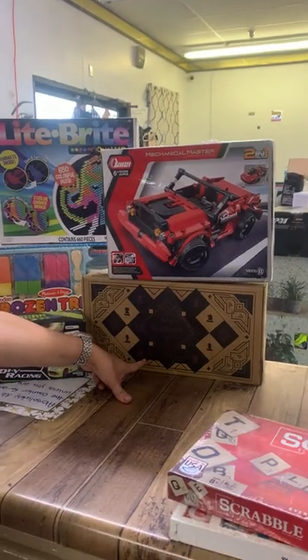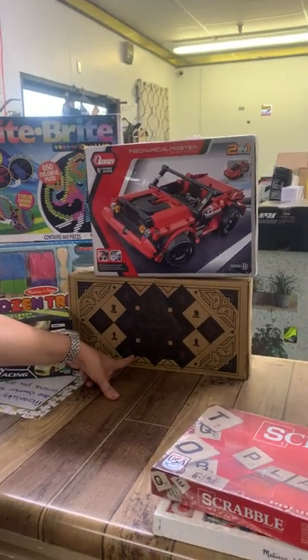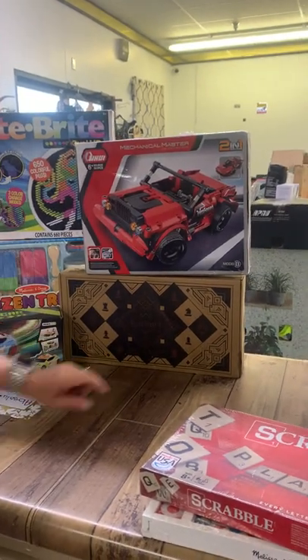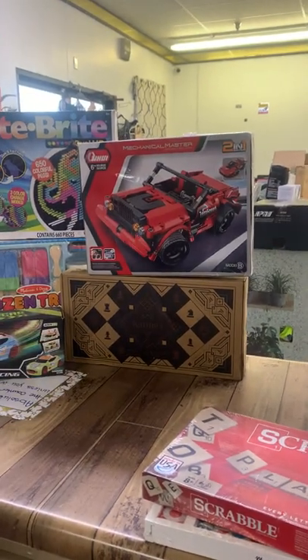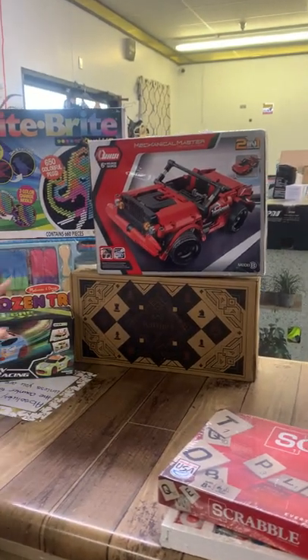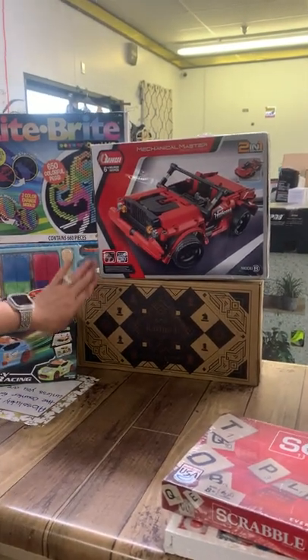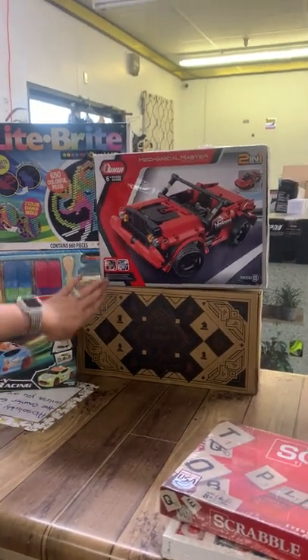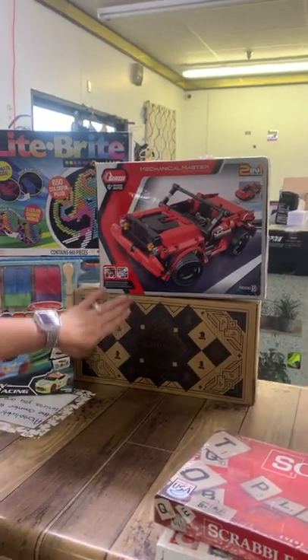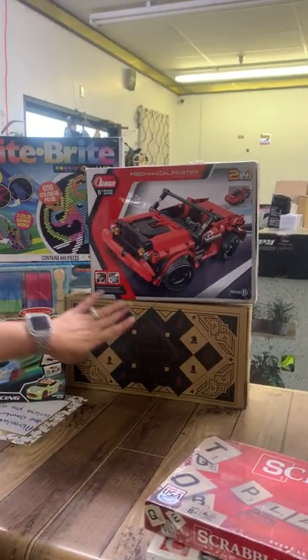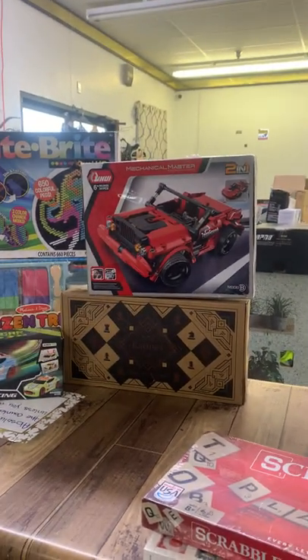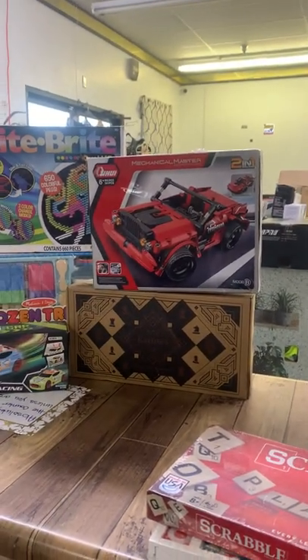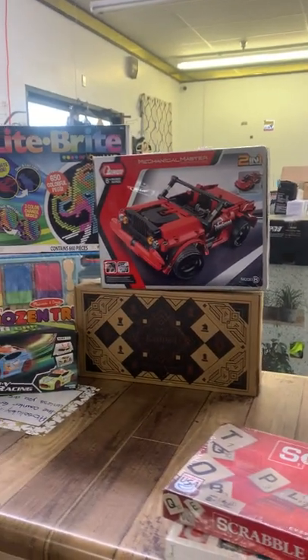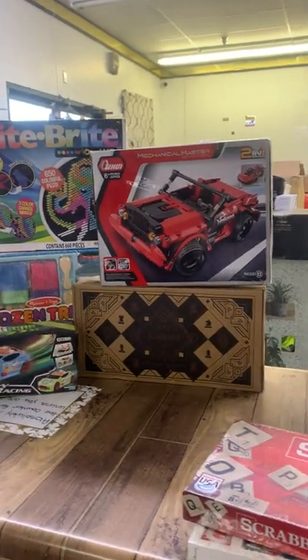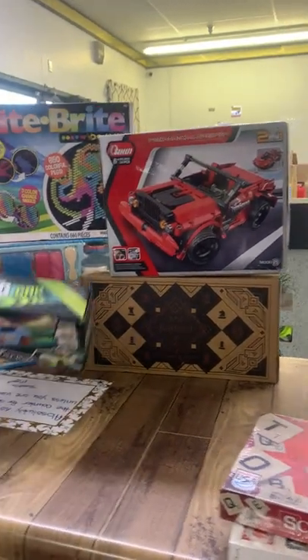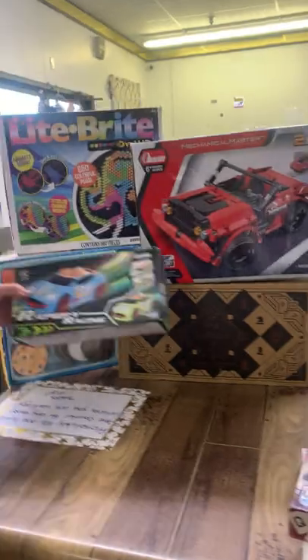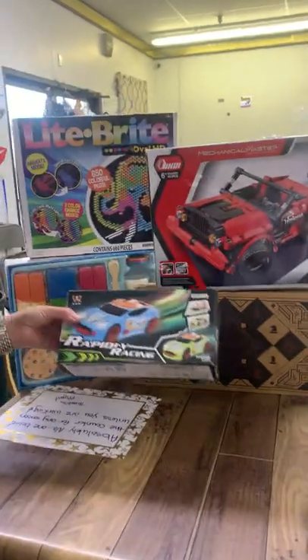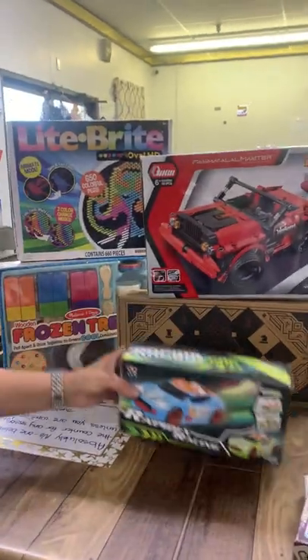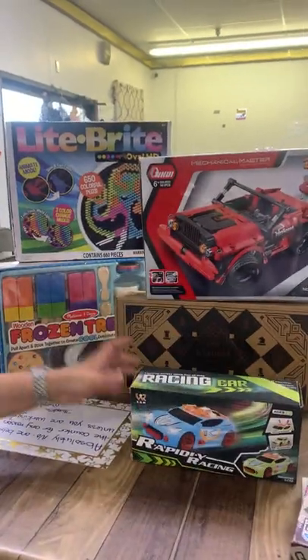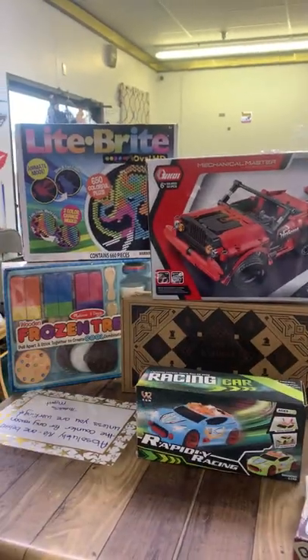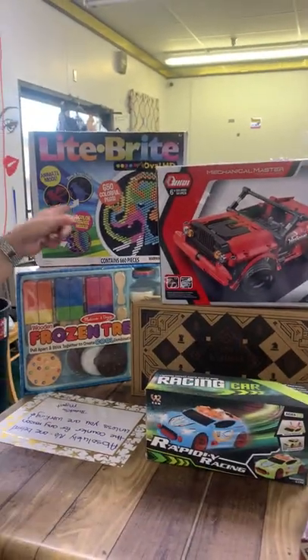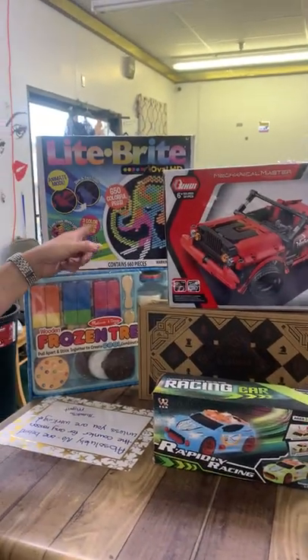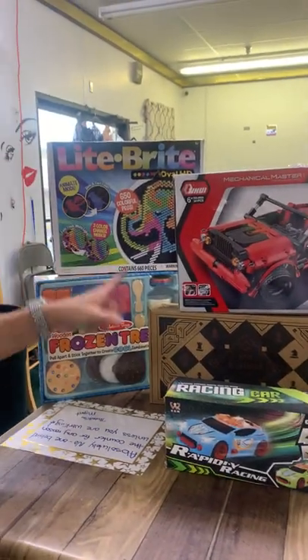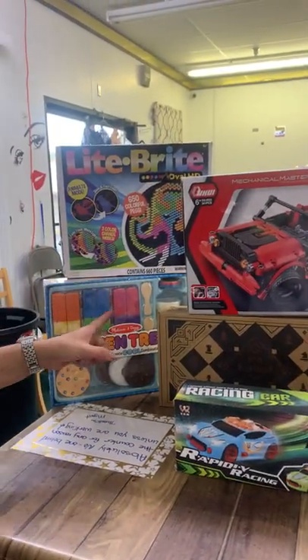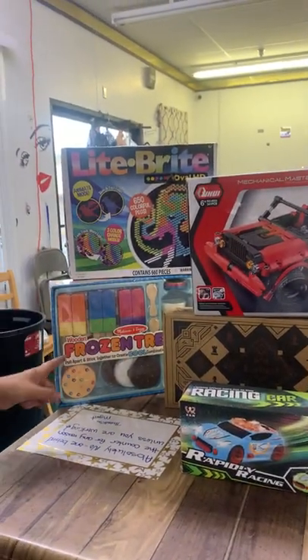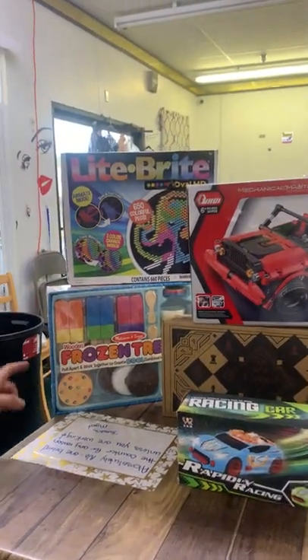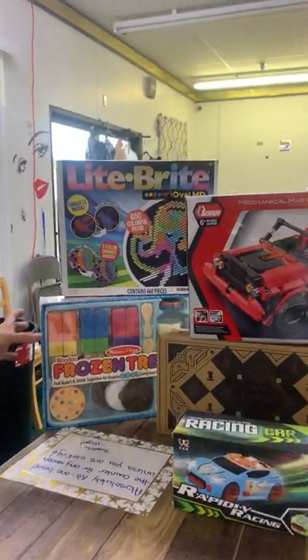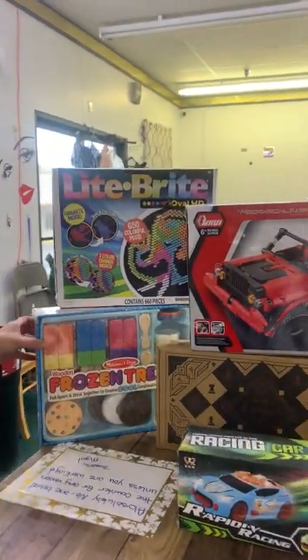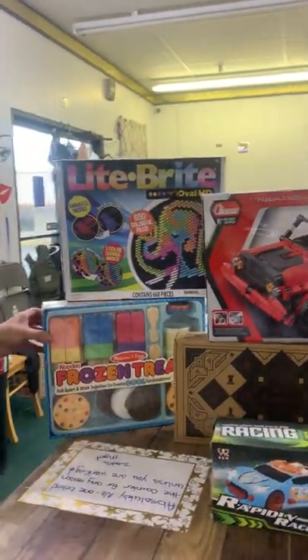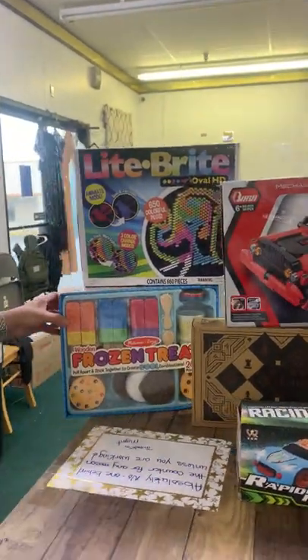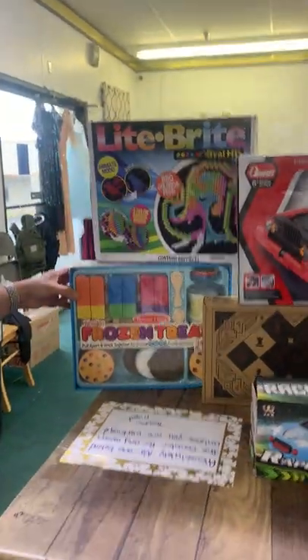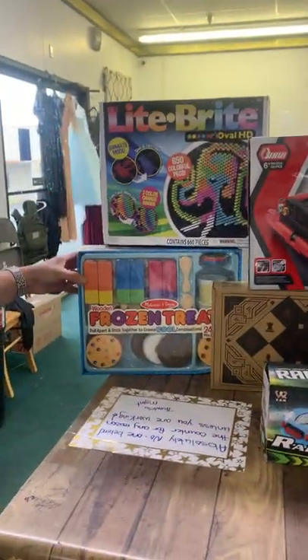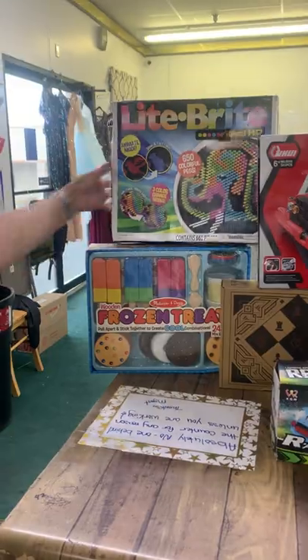A wooden chest — this is not a cheese board. We have several chess sets, racing cars, light tracks, and your frozen treats.